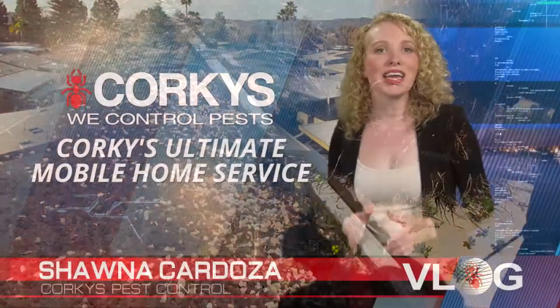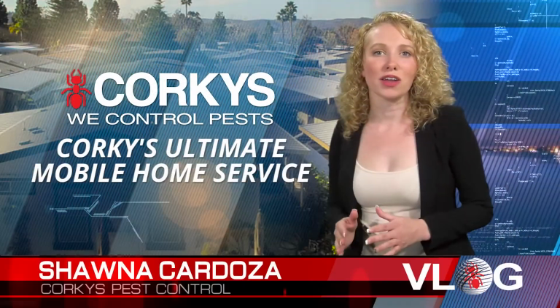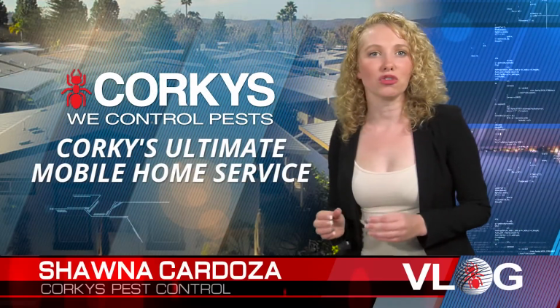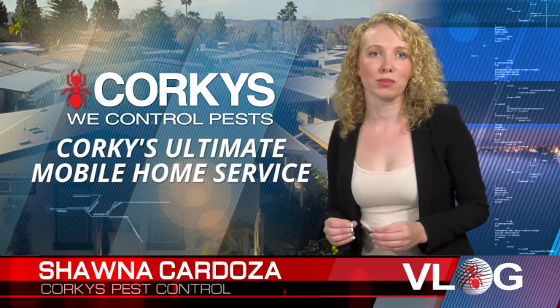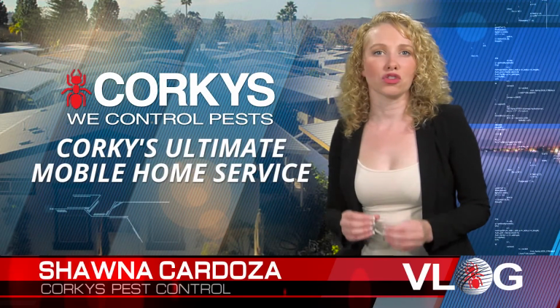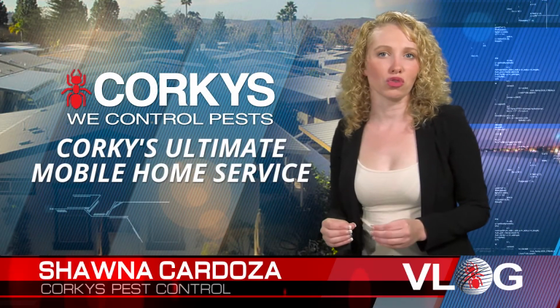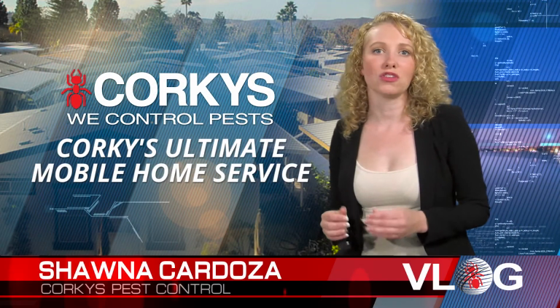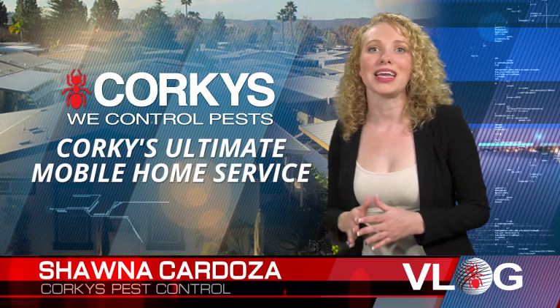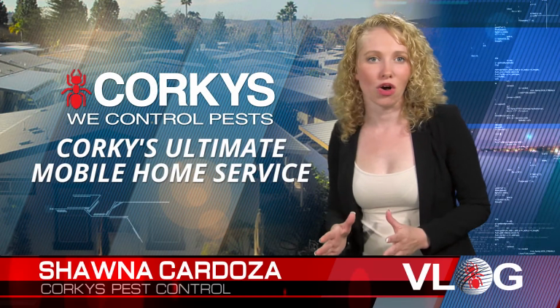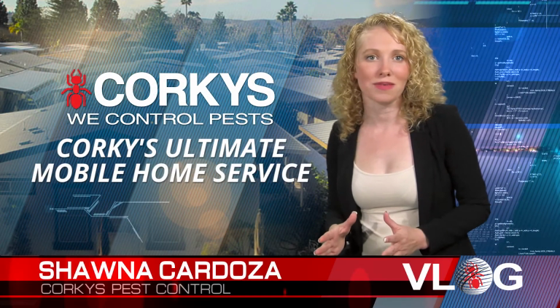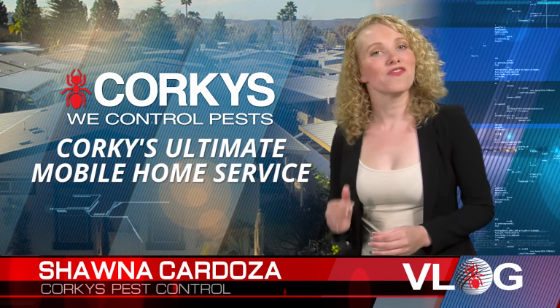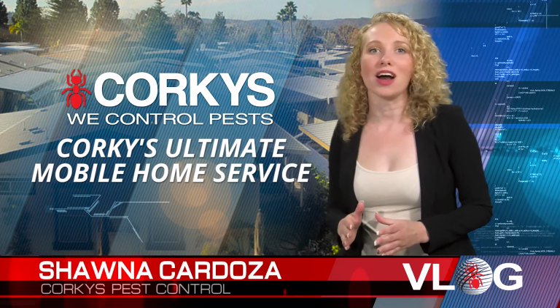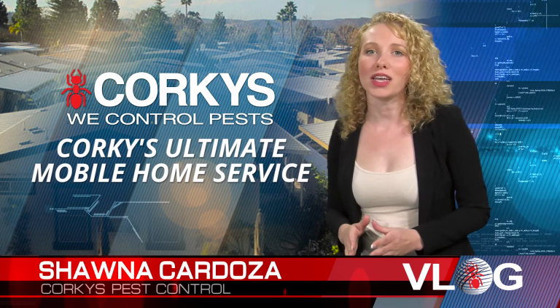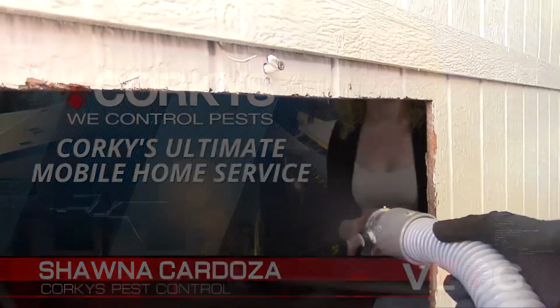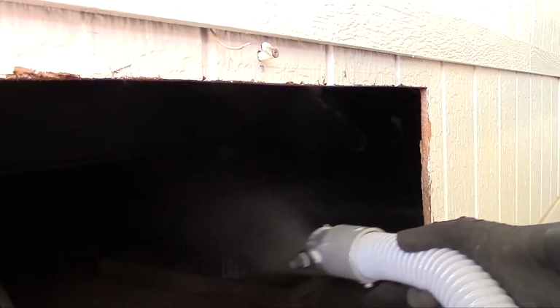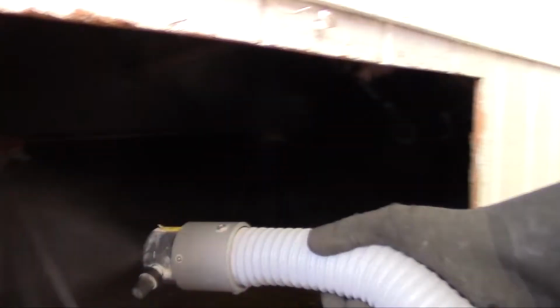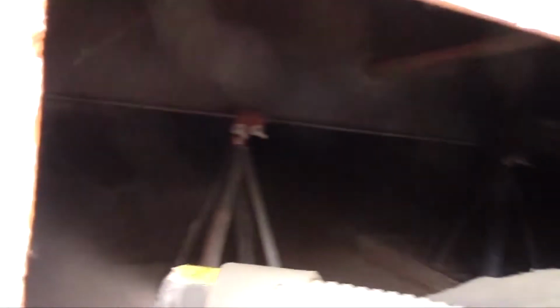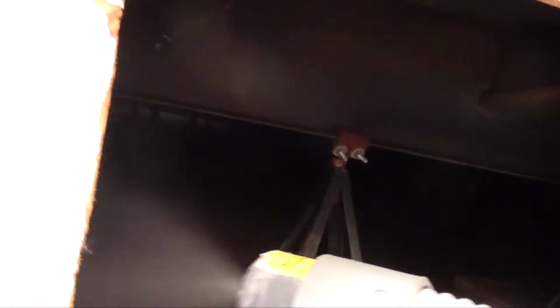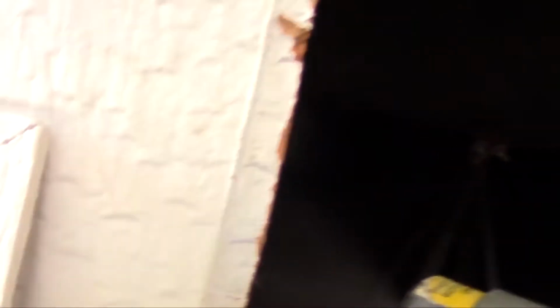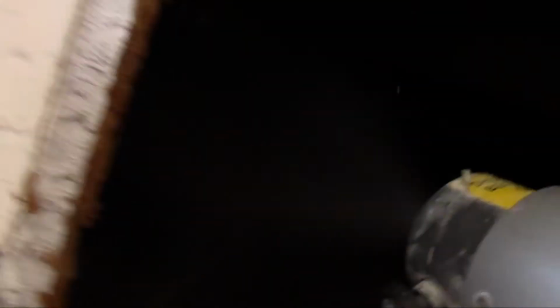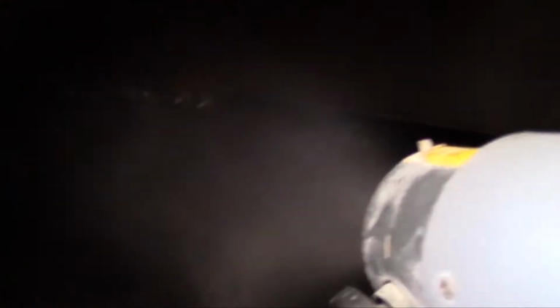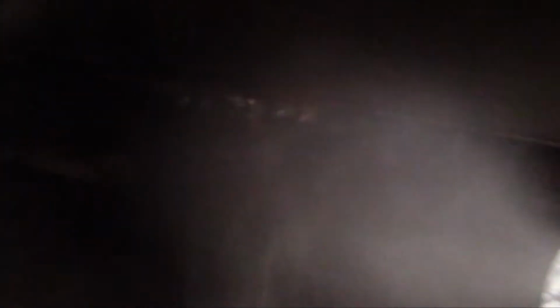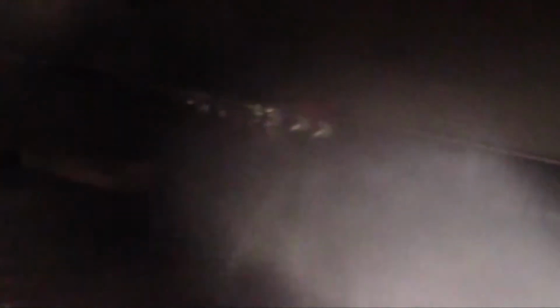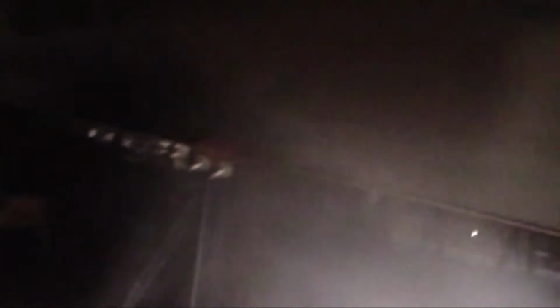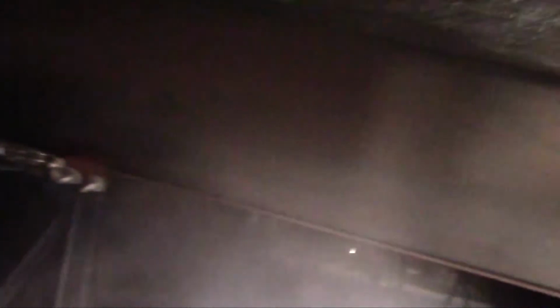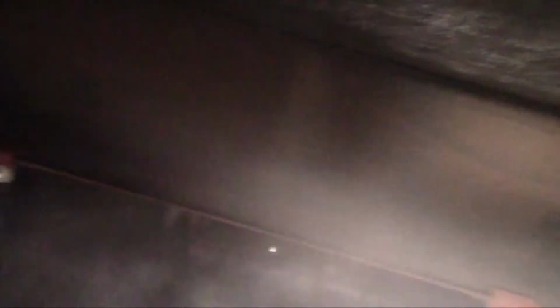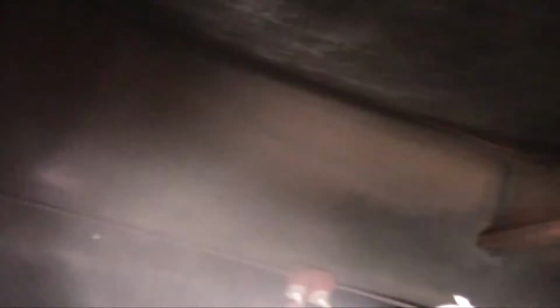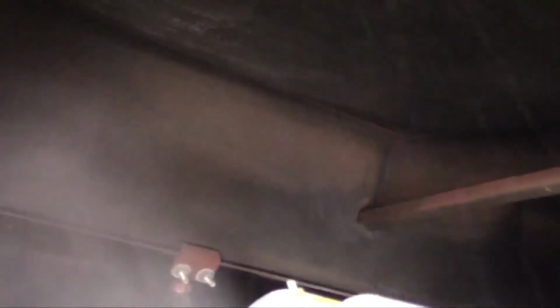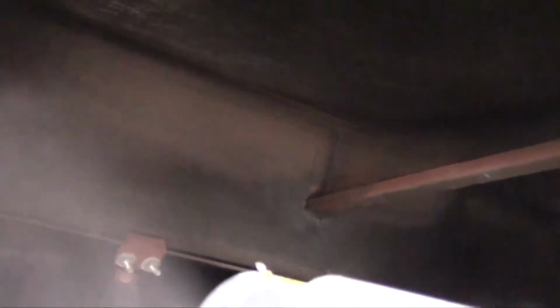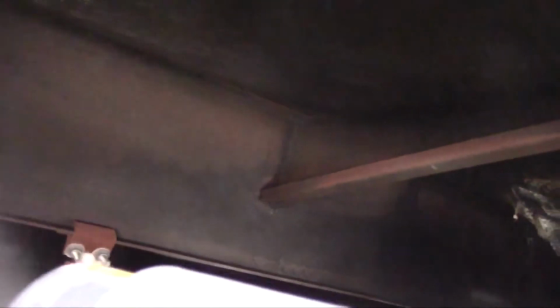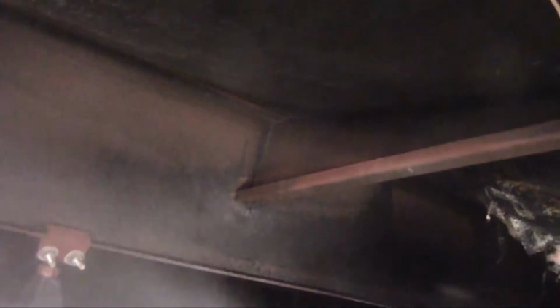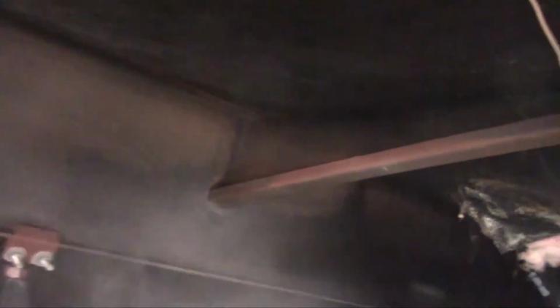In the yard, the specialist performs a search-and-destroy treatment to eliminate ant colonies. Finally, a fogging is done to the underside of your mobile home through your crawlspace. This service provides great residual protection against migrating insects, especially spiders and ants.